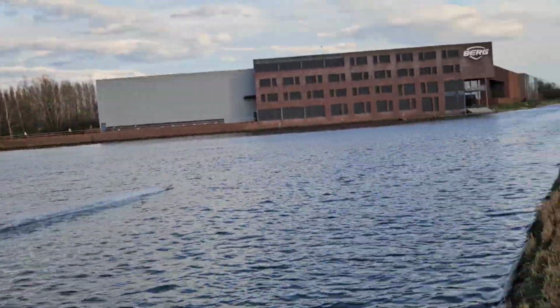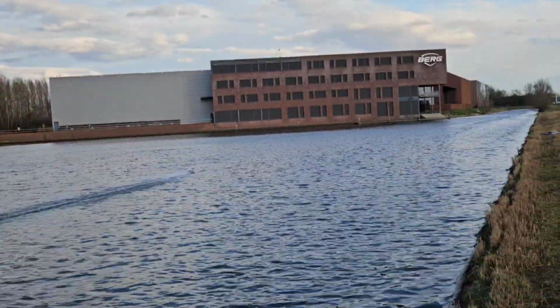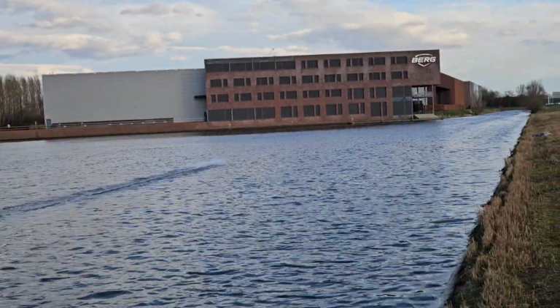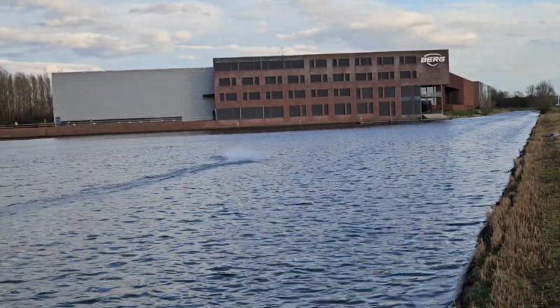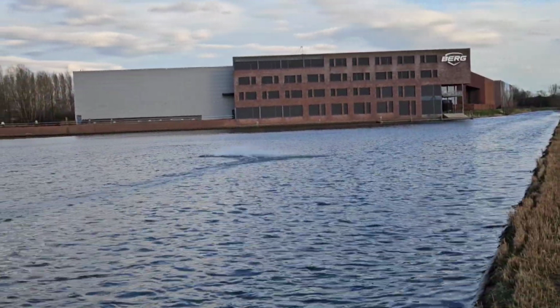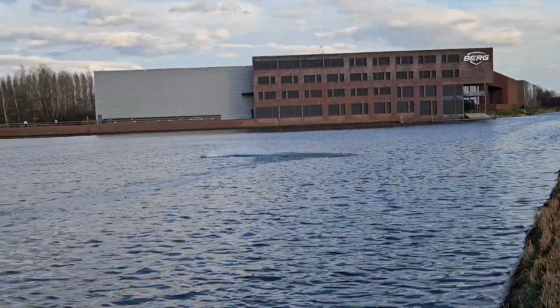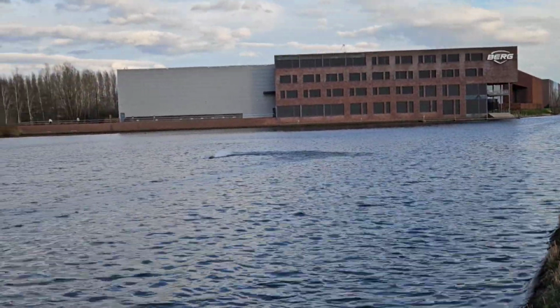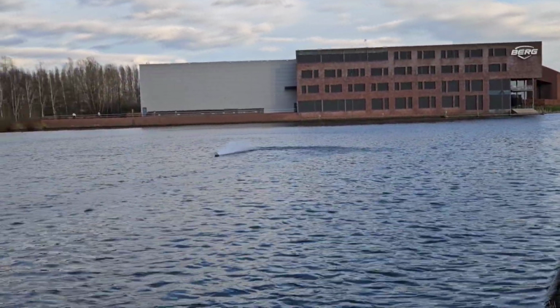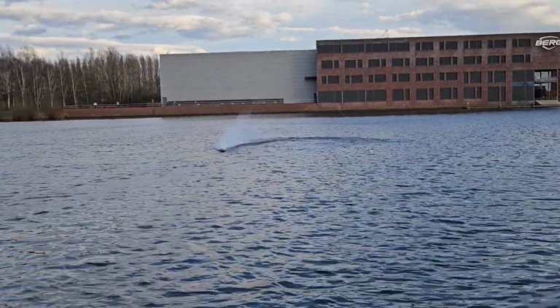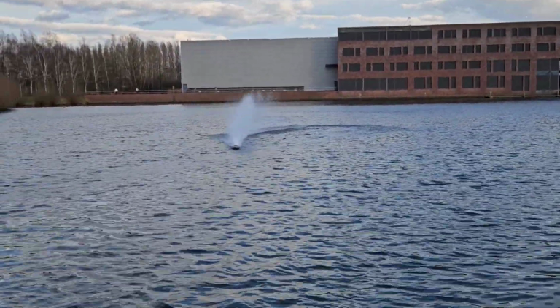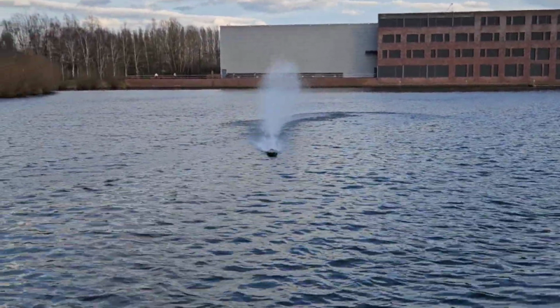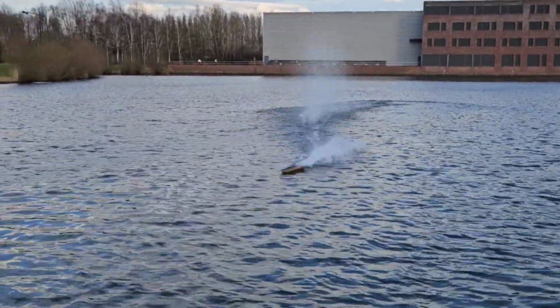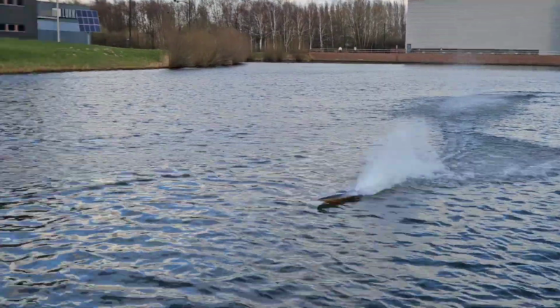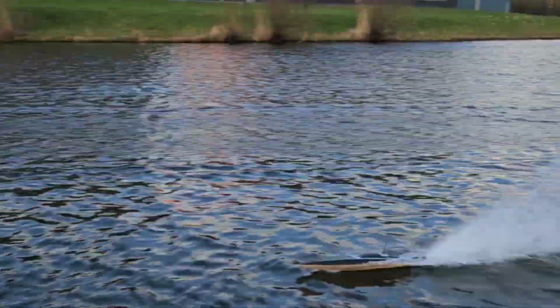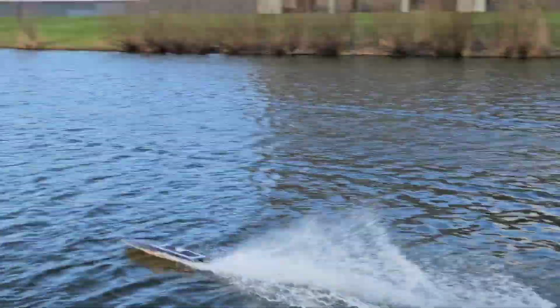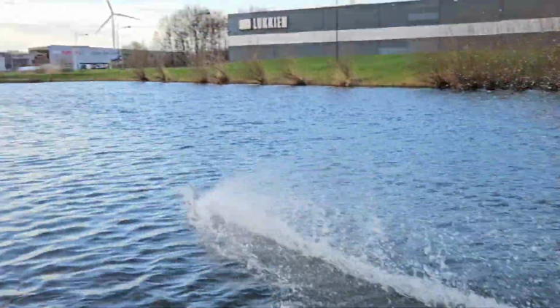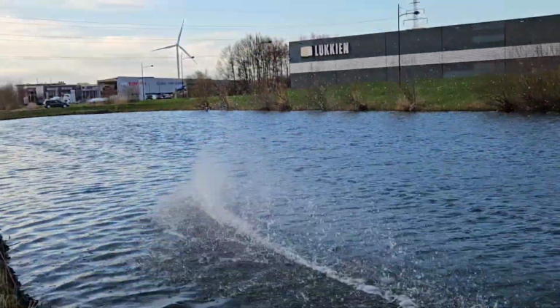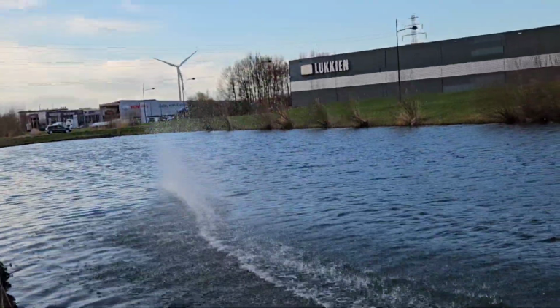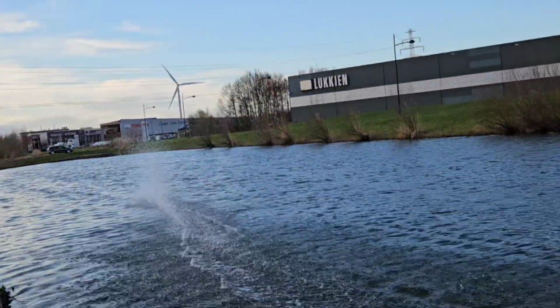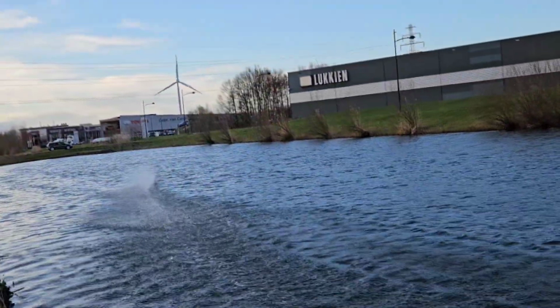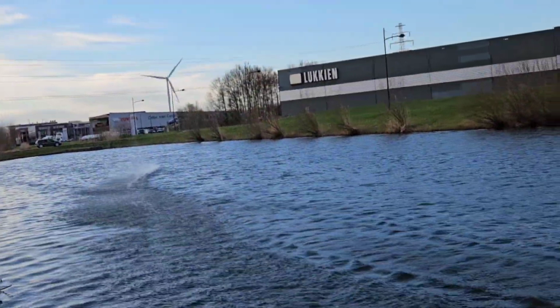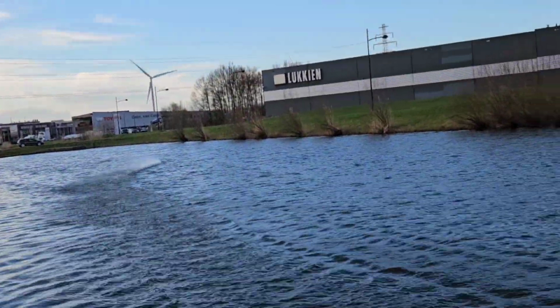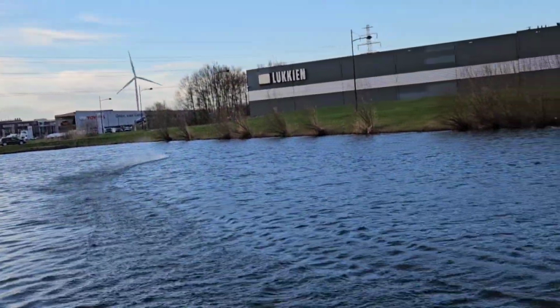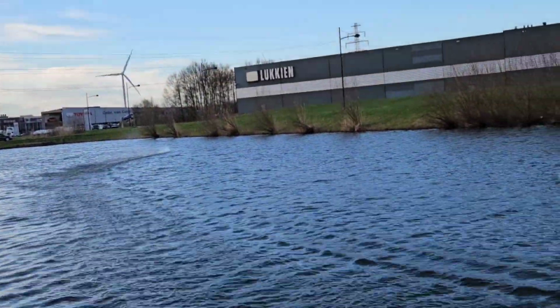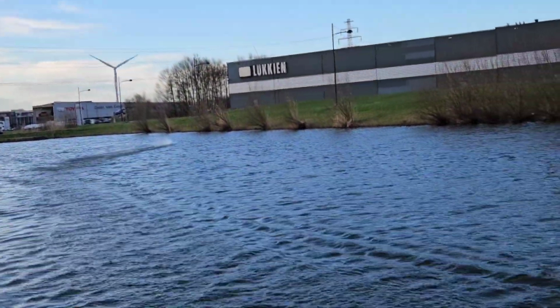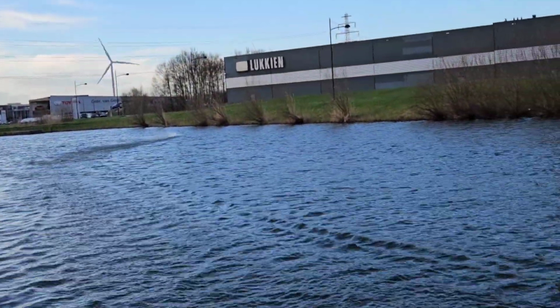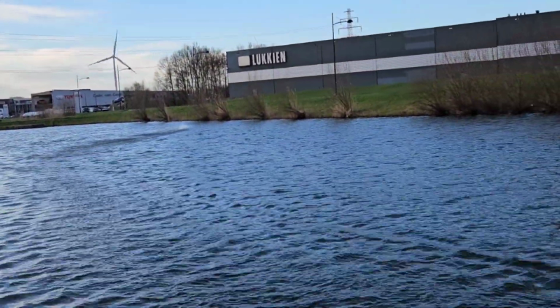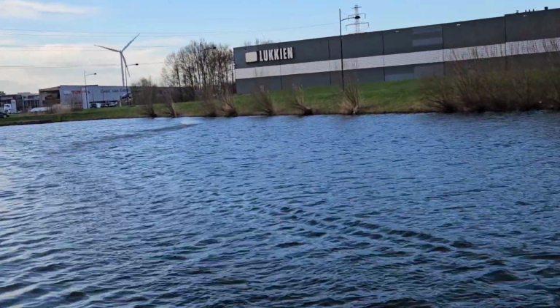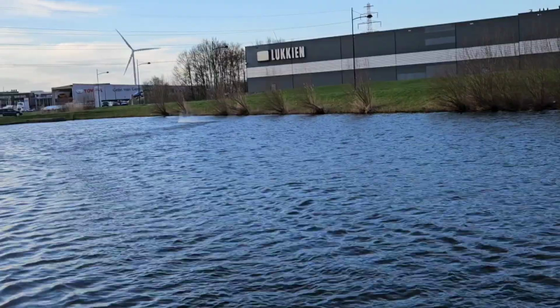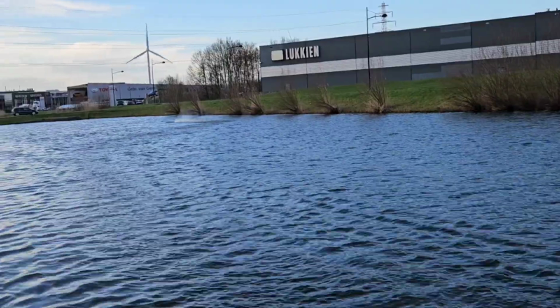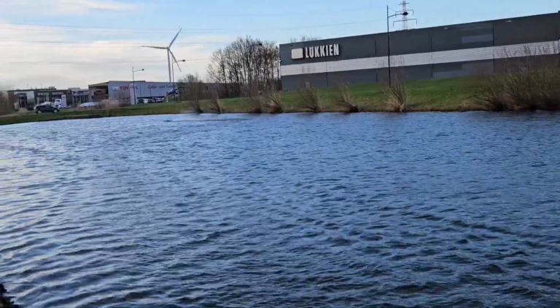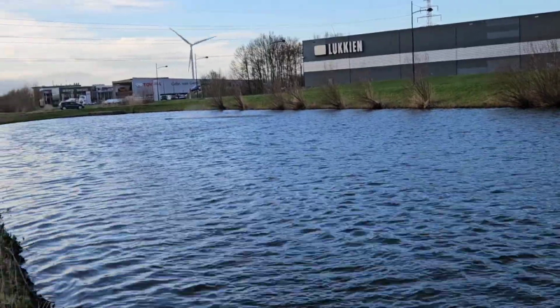But it definitely looks better with the hatch. Nice — let's do some close-ups, some fly-by shots.